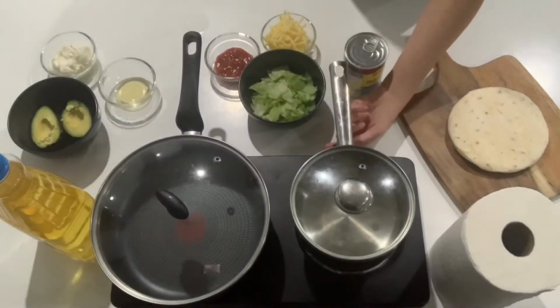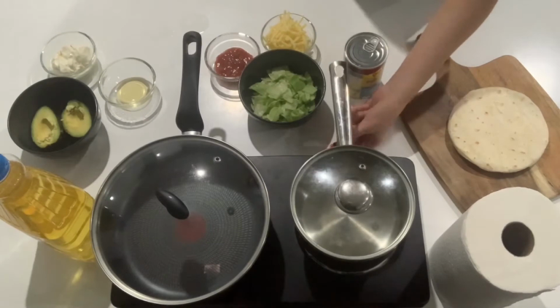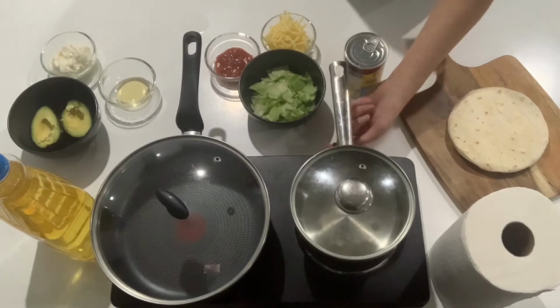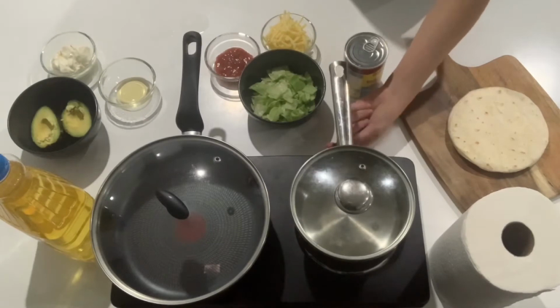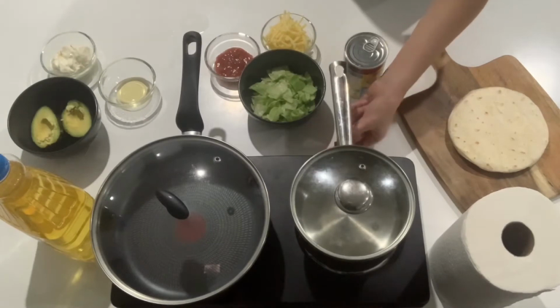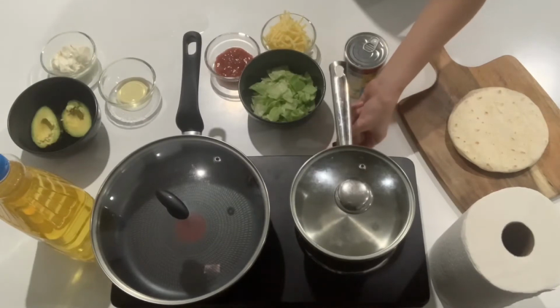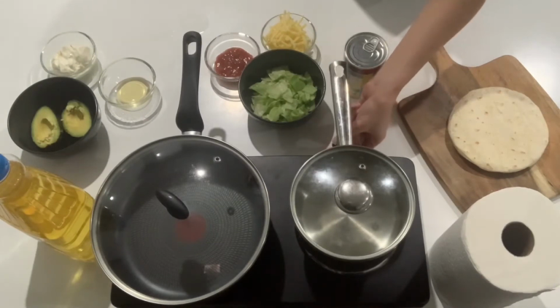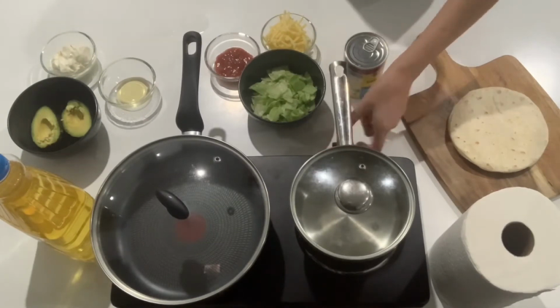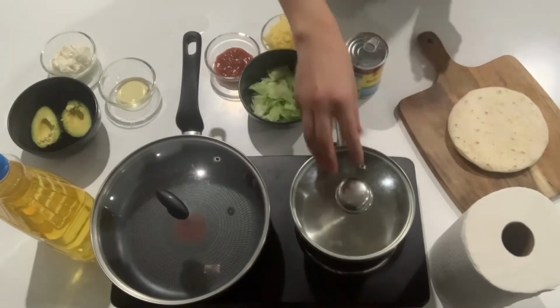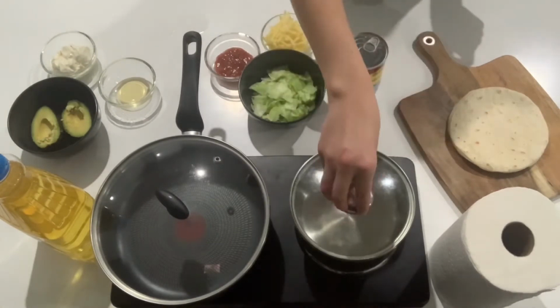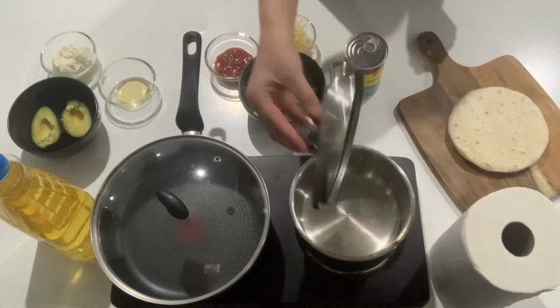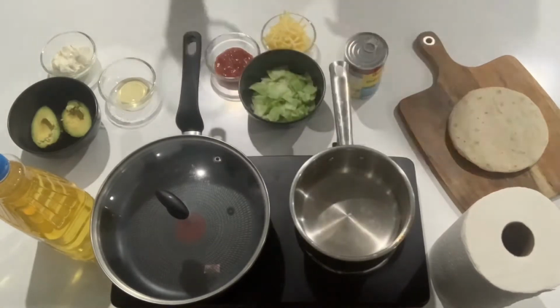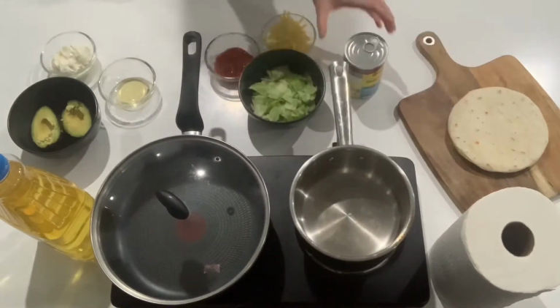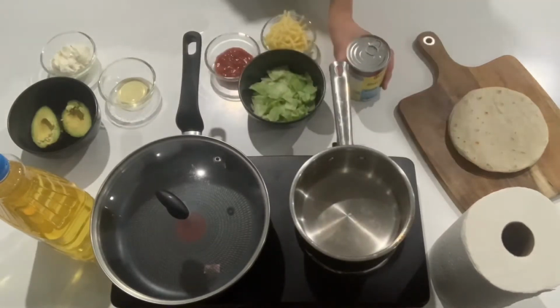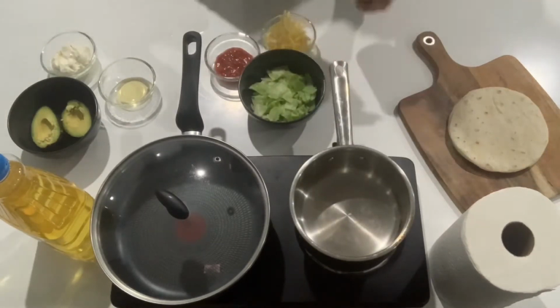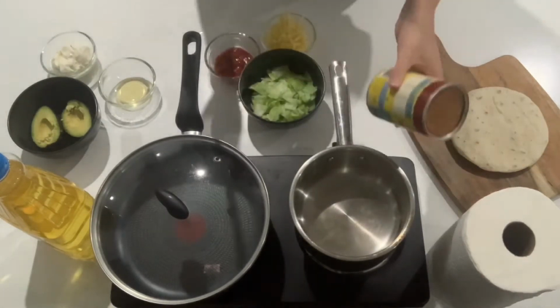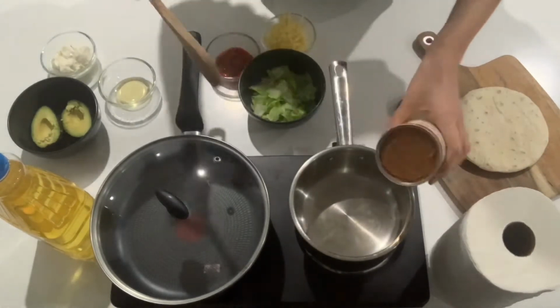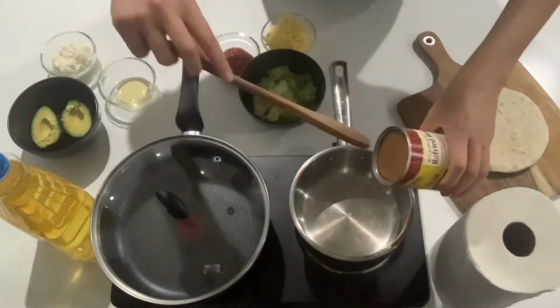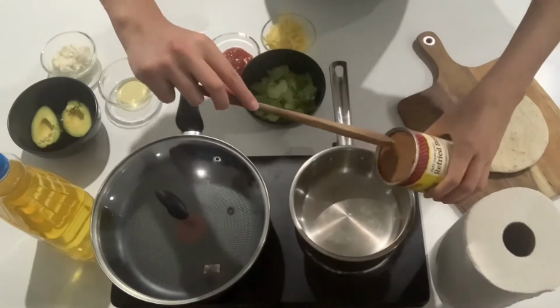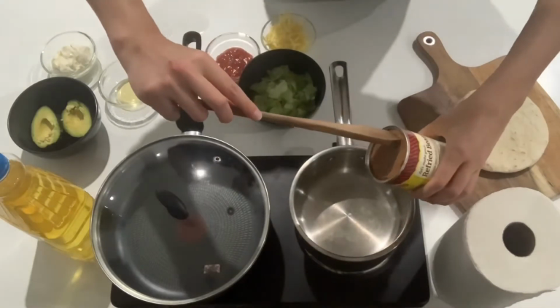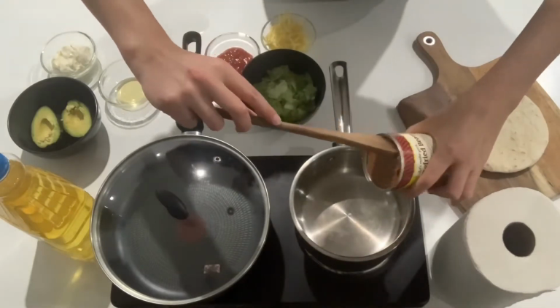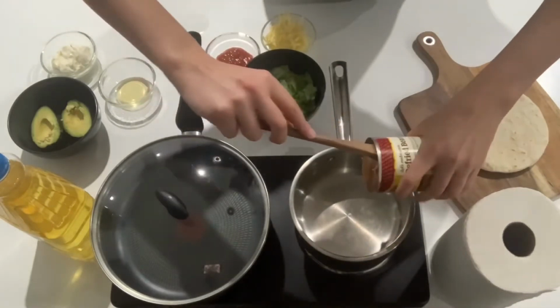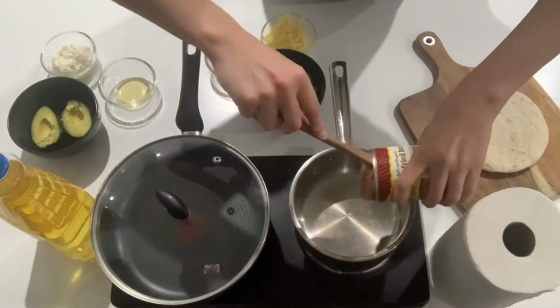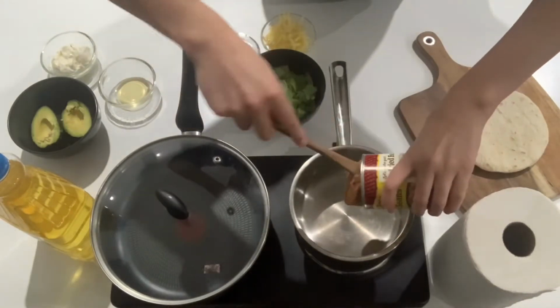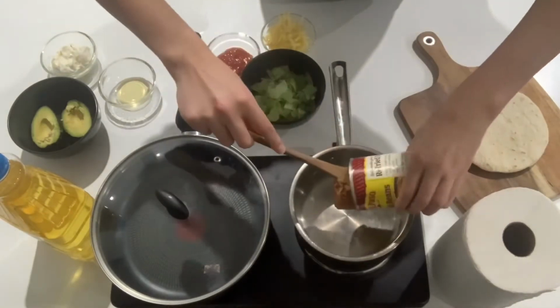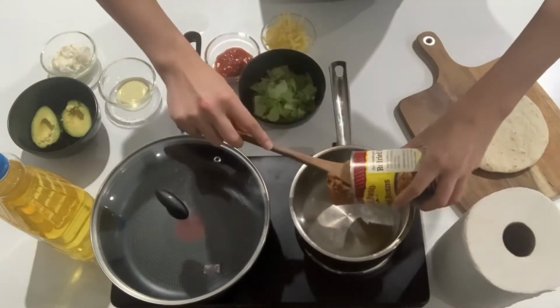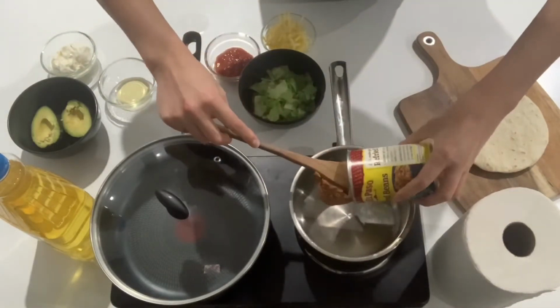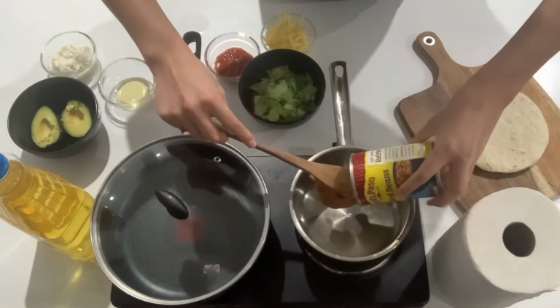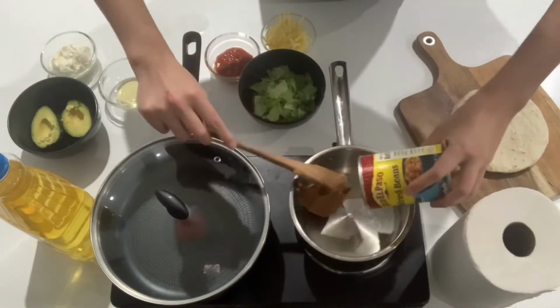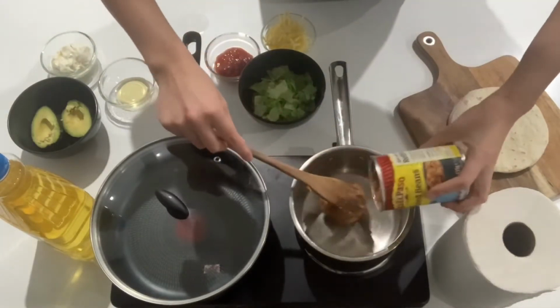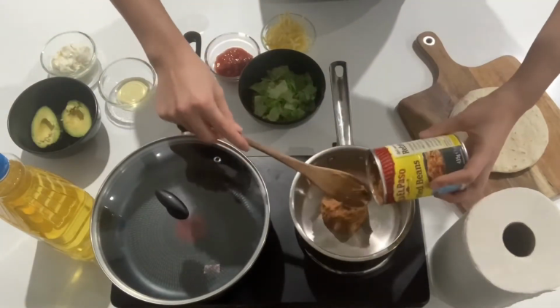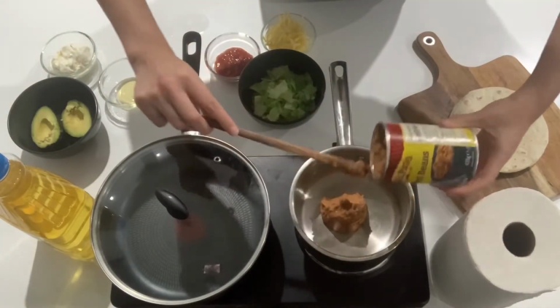First we want to pop the refried beans into a pot on medium to high heat and cook them through for about five minutes, stirring occasionally.